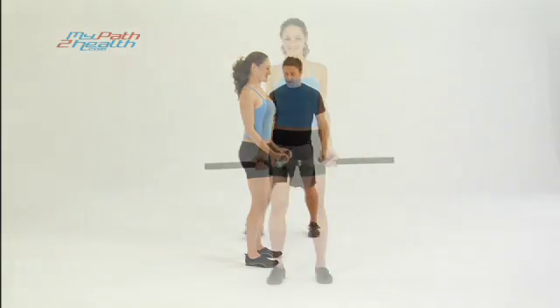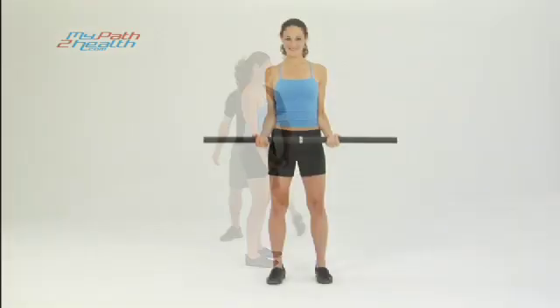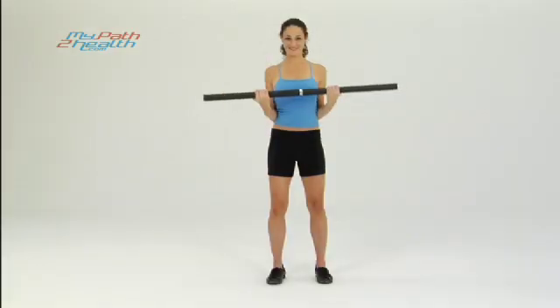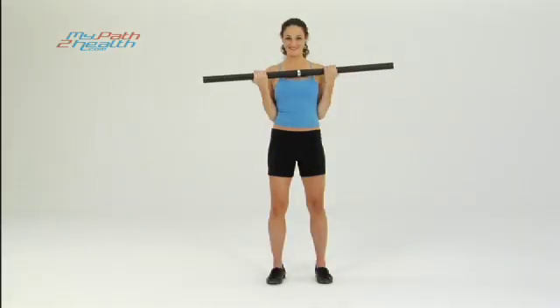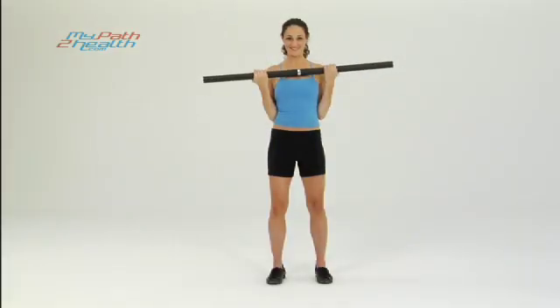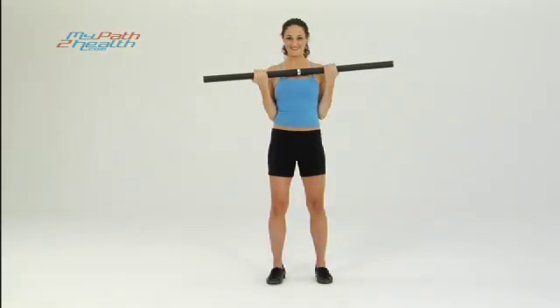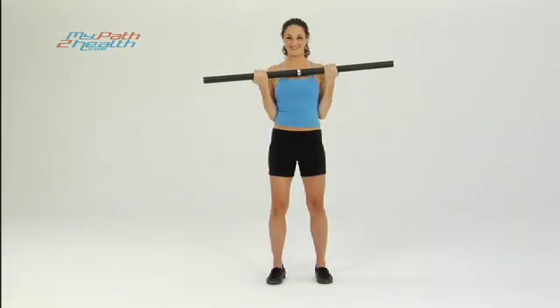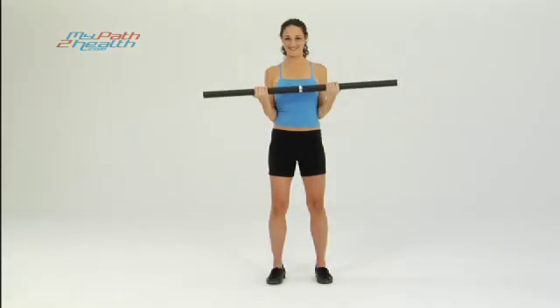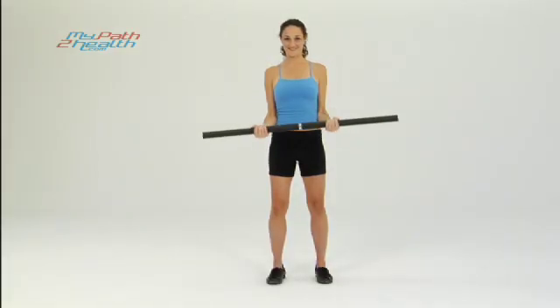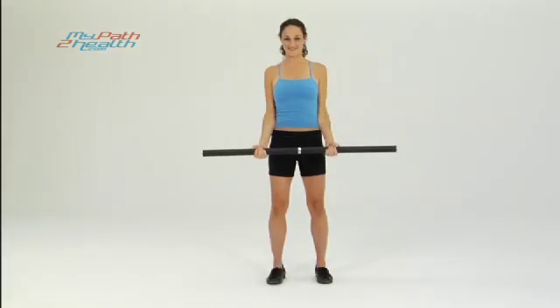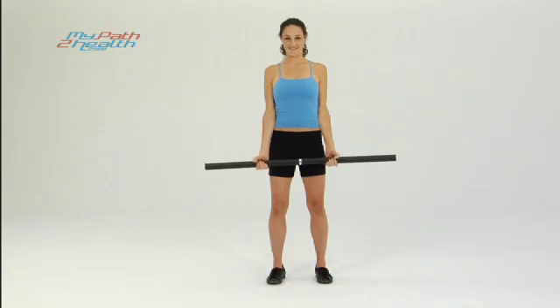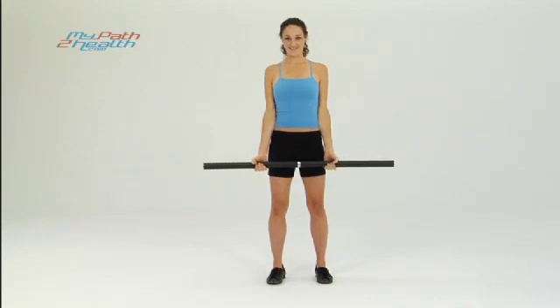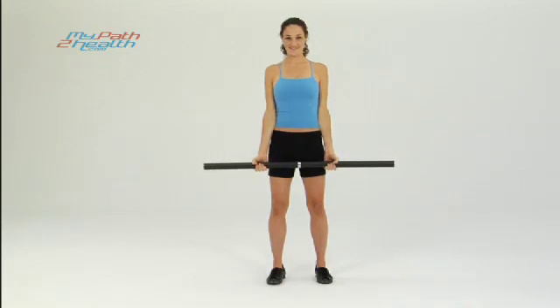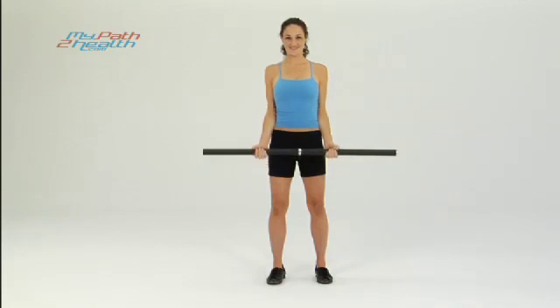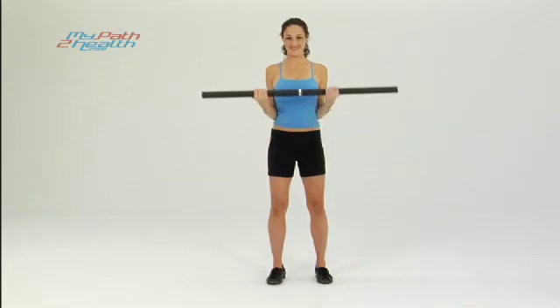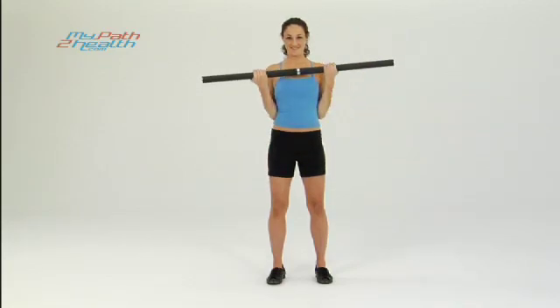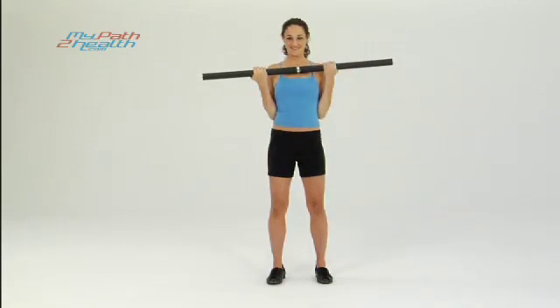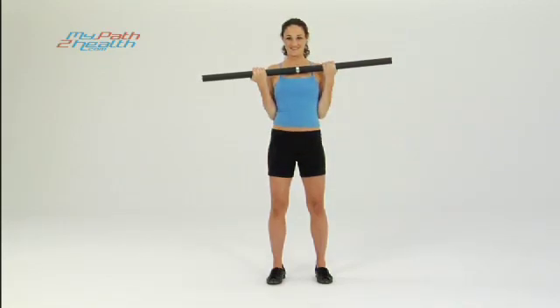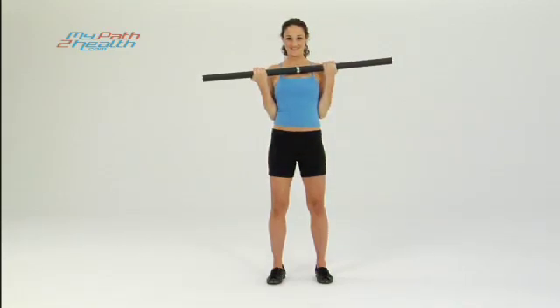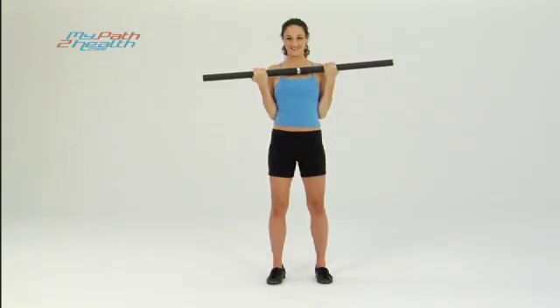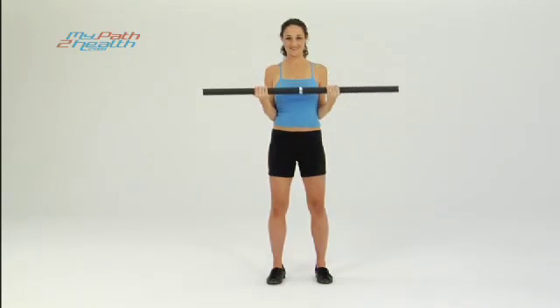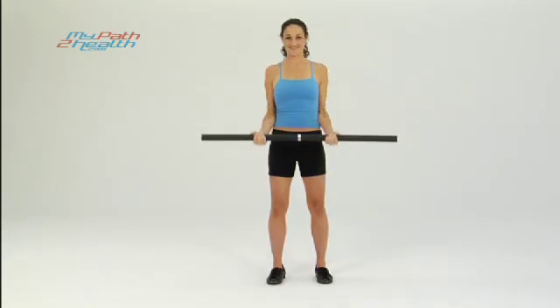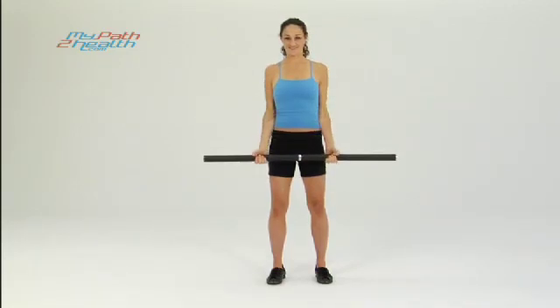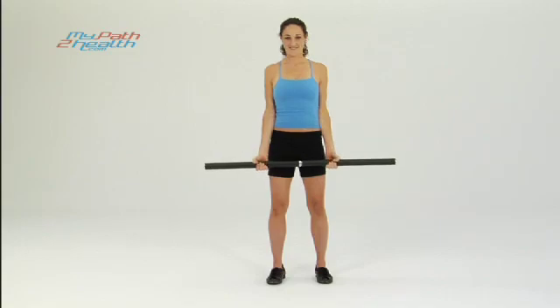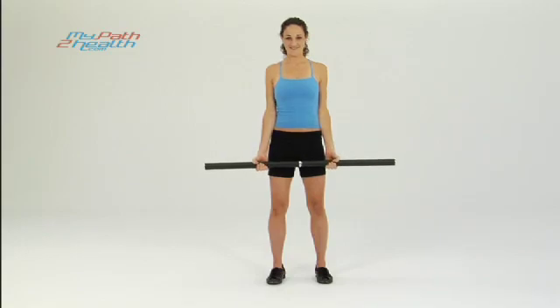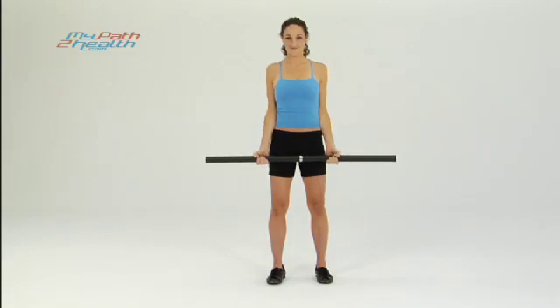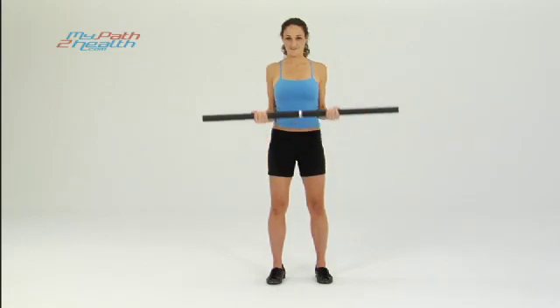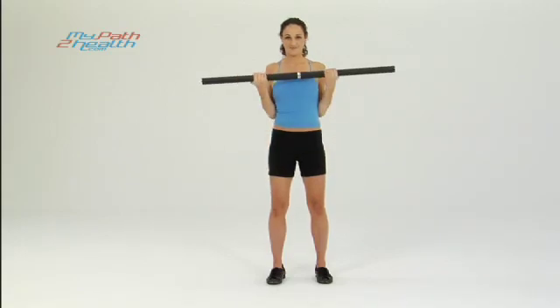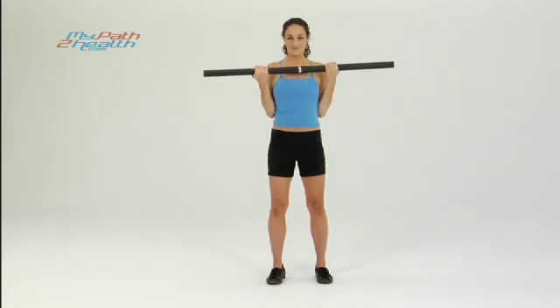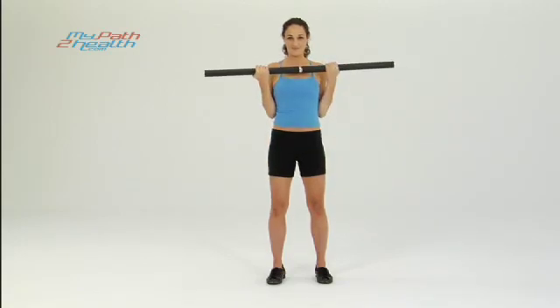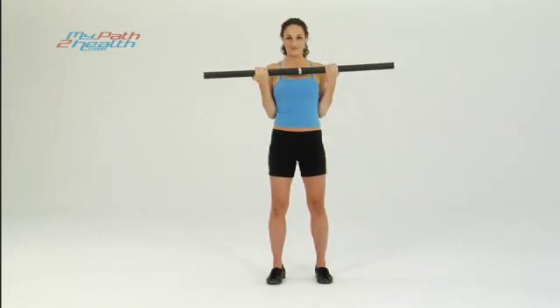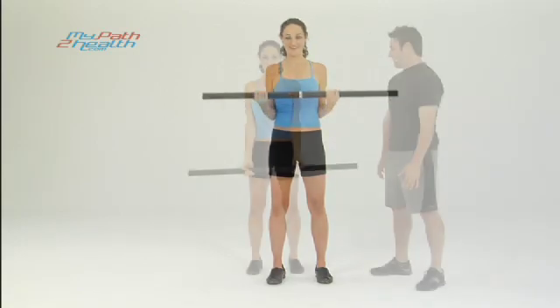Bring it up good and strong. You want to see the muscles right here. Push the elbows forward, even with the sides. Bring it up high, really tight. Pinch it, hold it. There you go, get one more. Push it up high. Bring it all the way down.